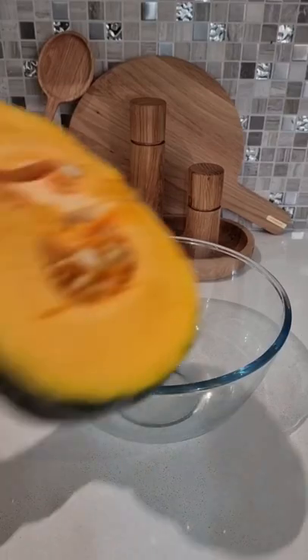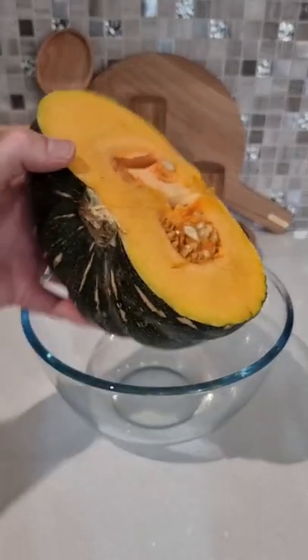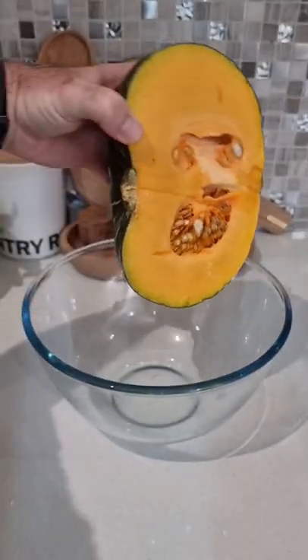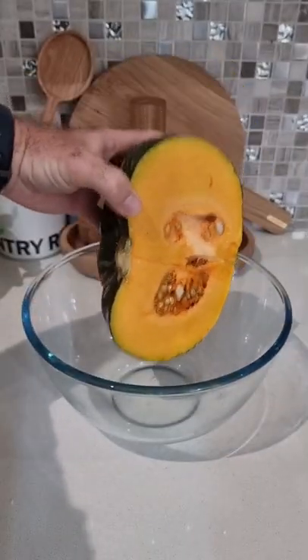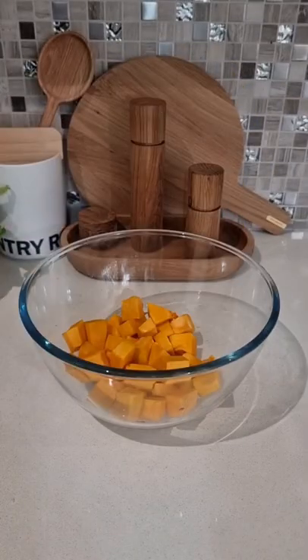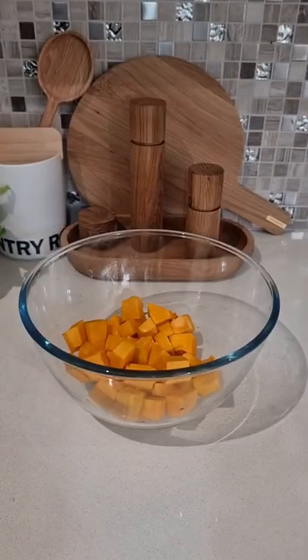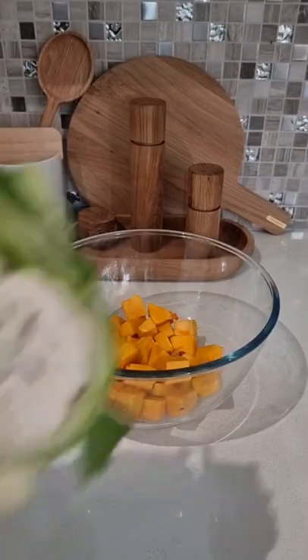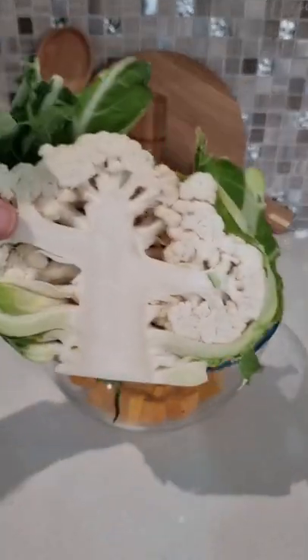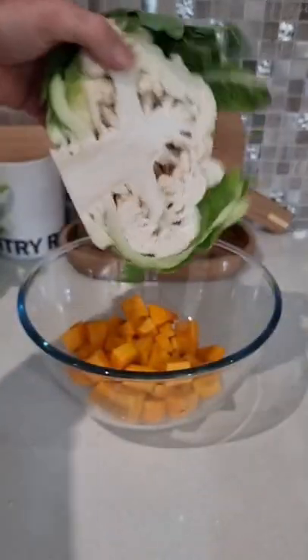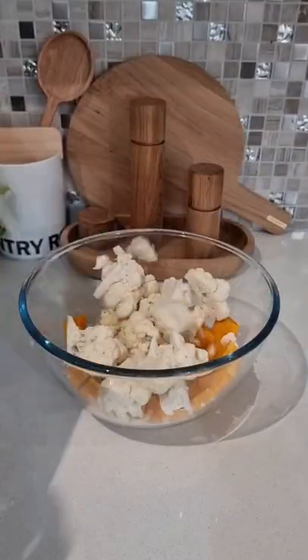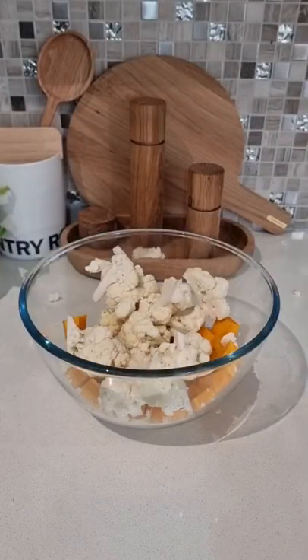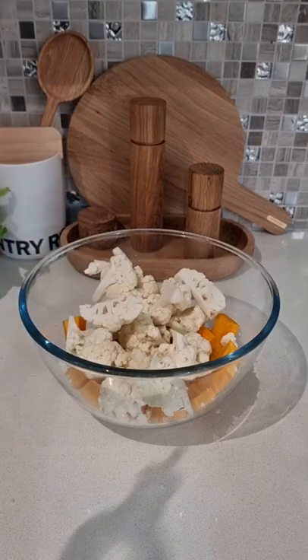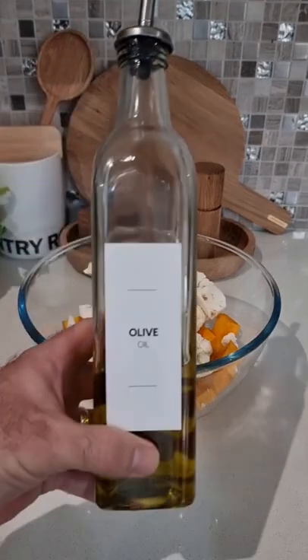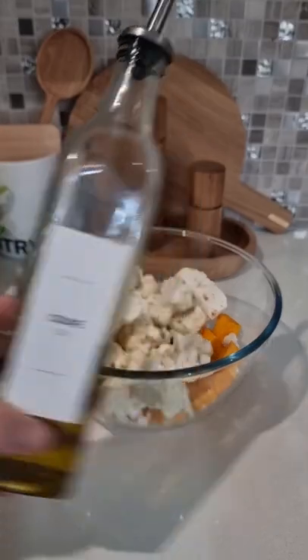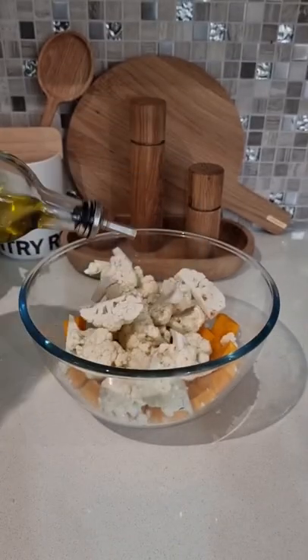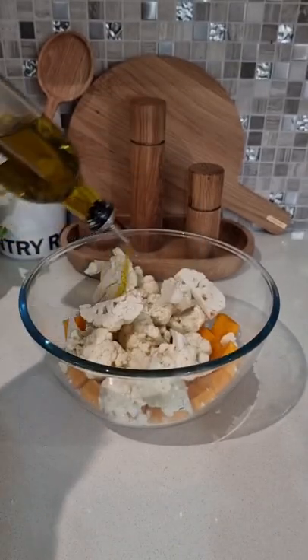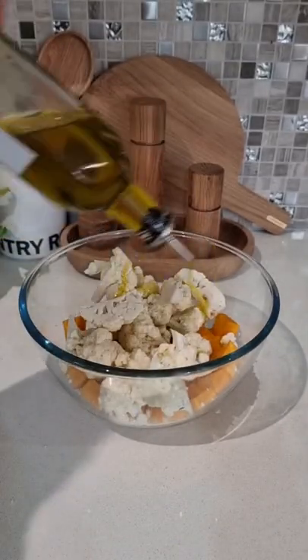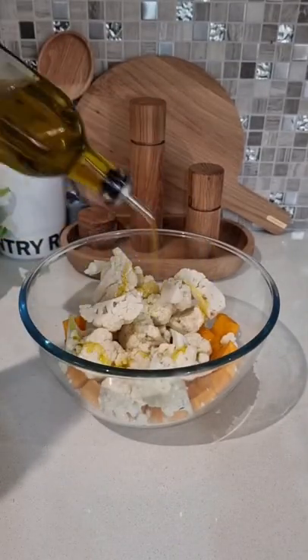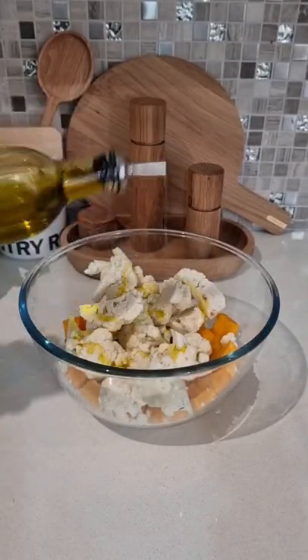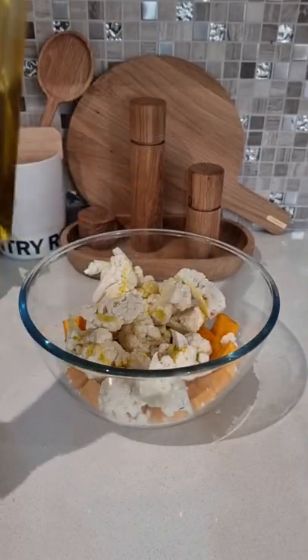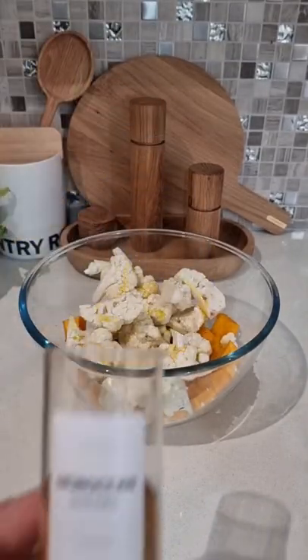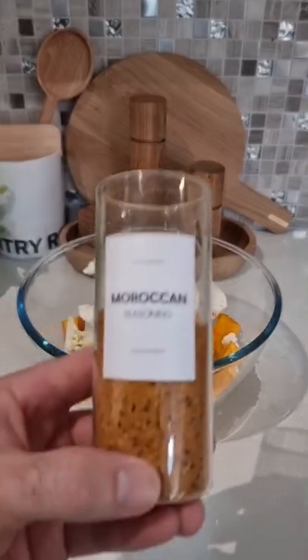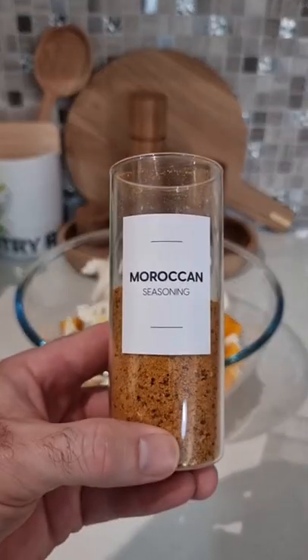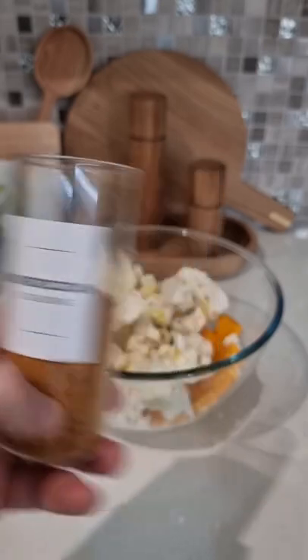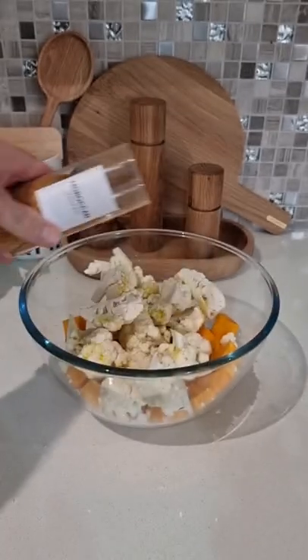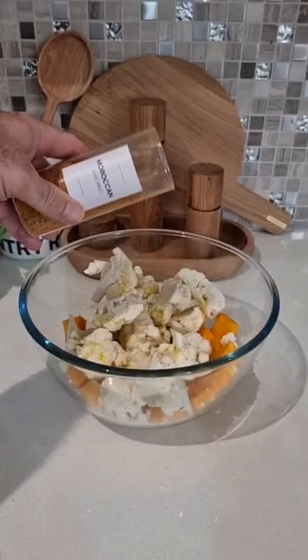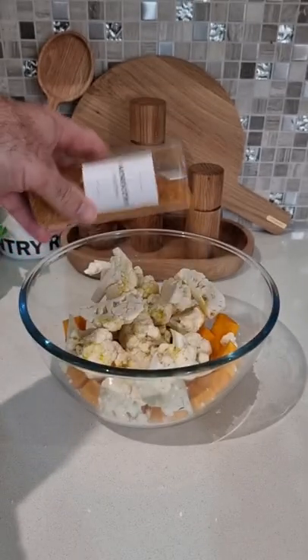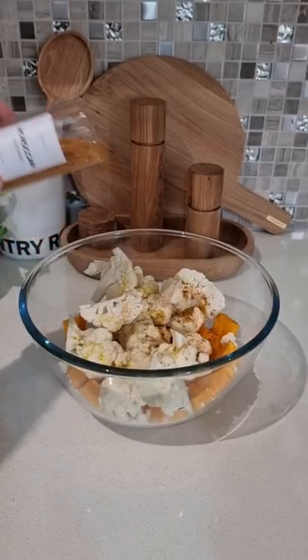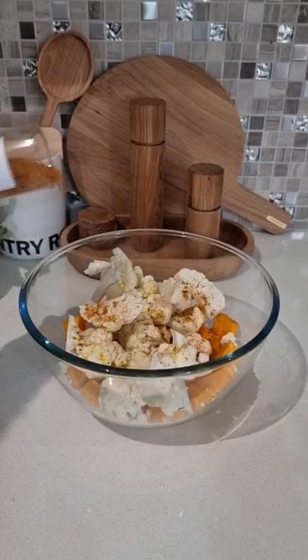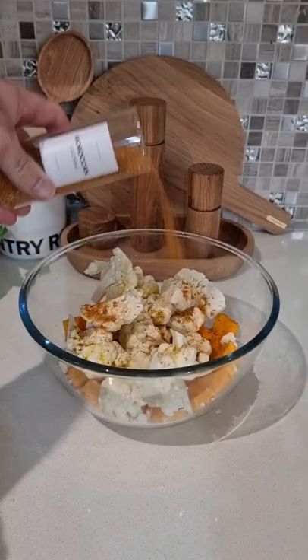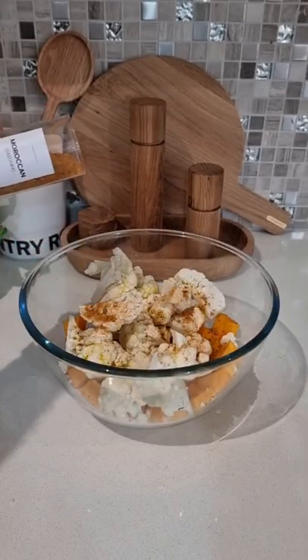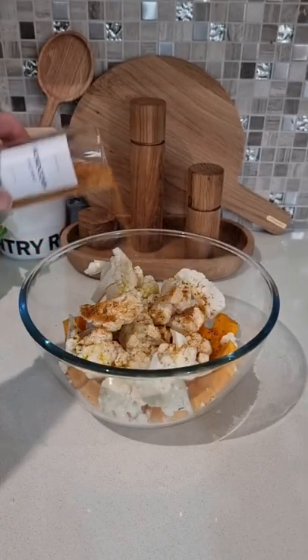Let's make pumpkin and cauliflower Moroccan salad. Chop up your veggies, grab some olive oil, give it a good glug, grab some of your Moroccan seasoning and sprinkle it all over your veggies.